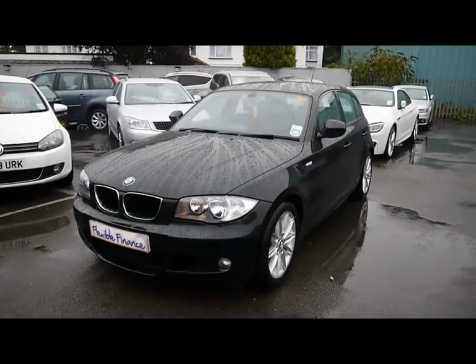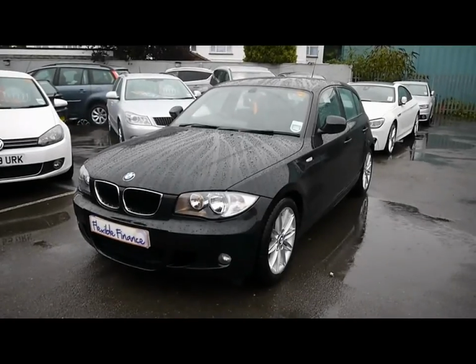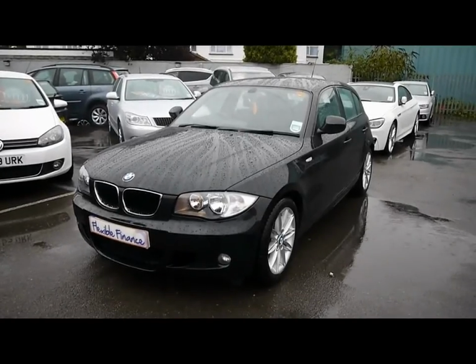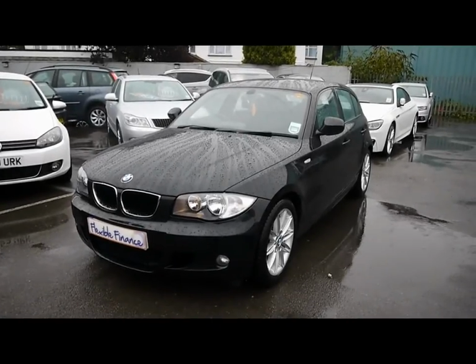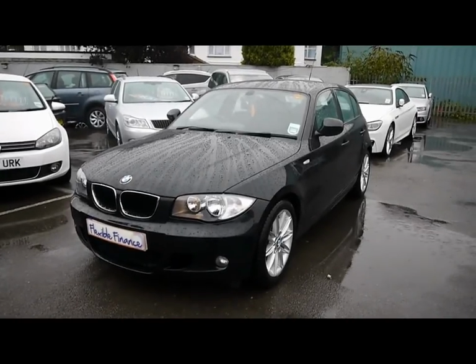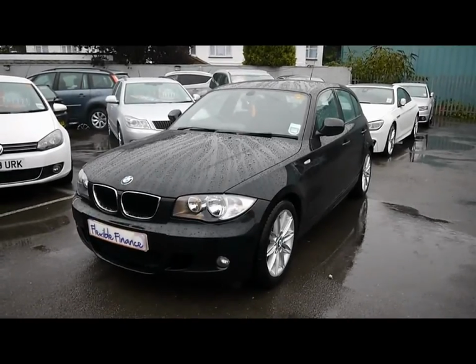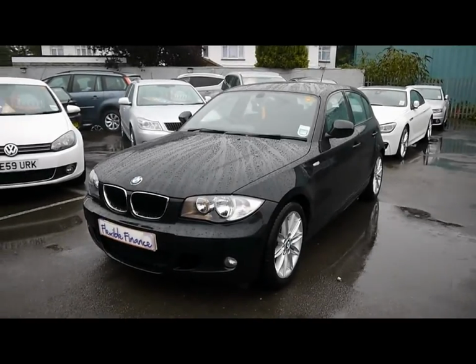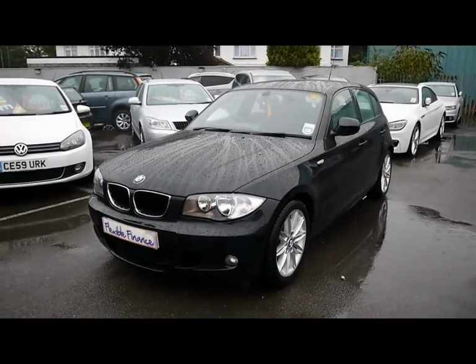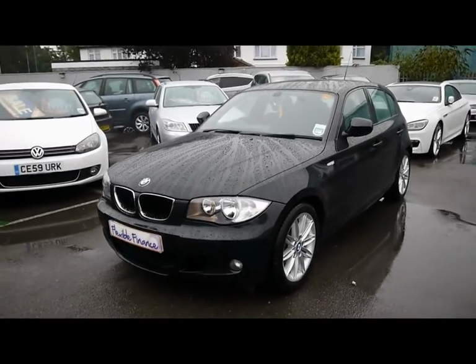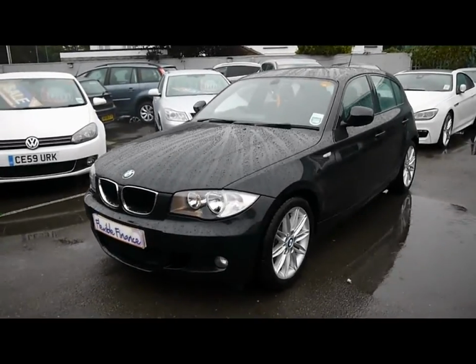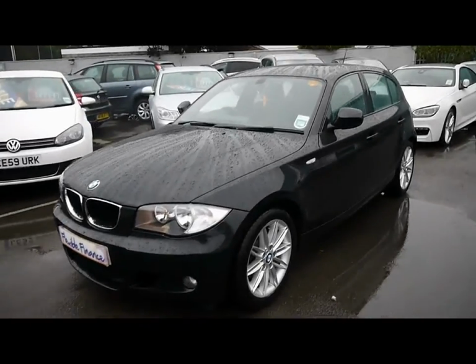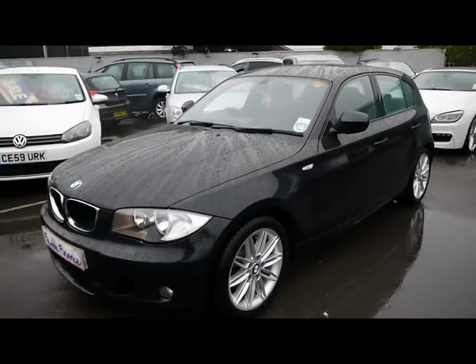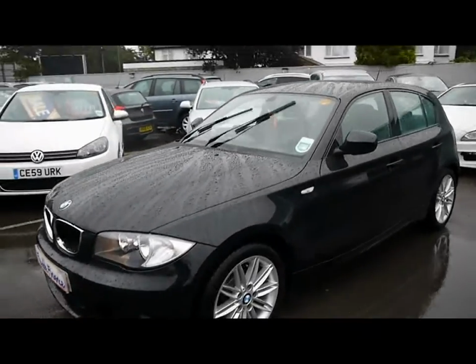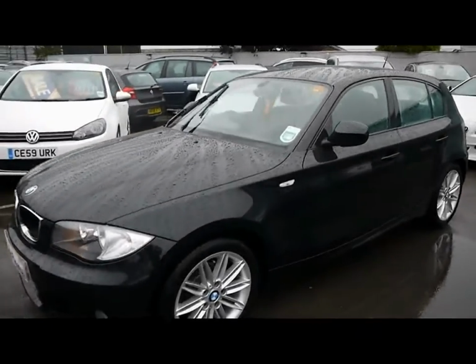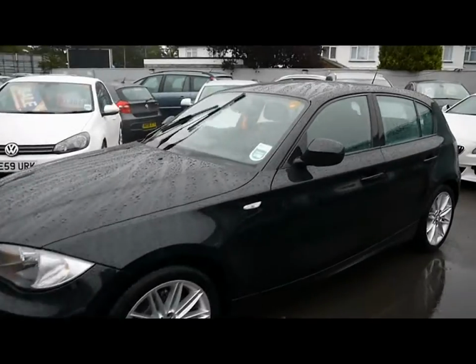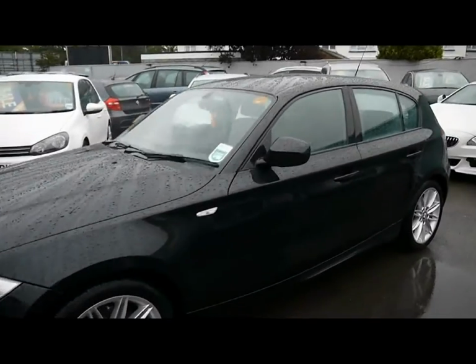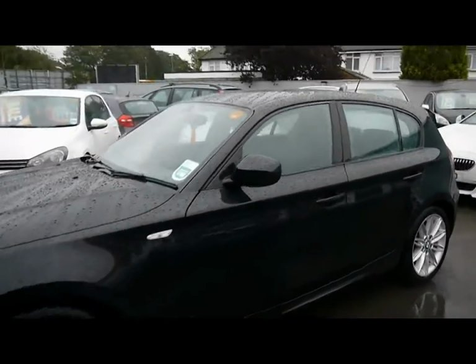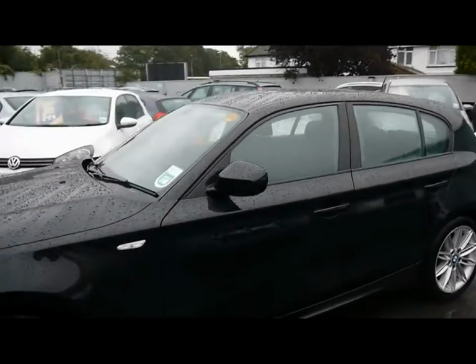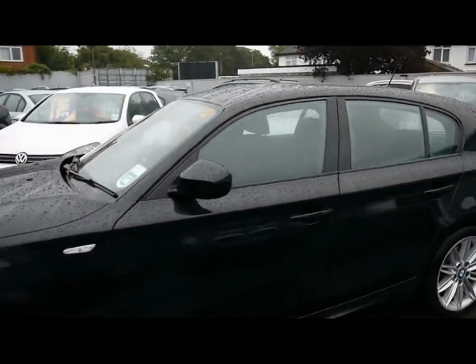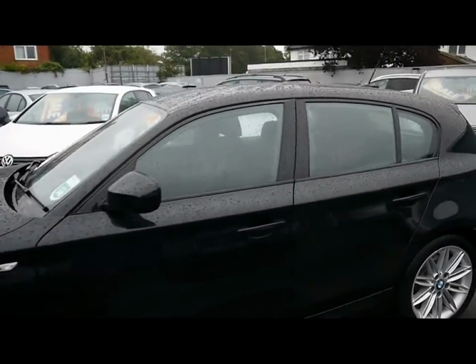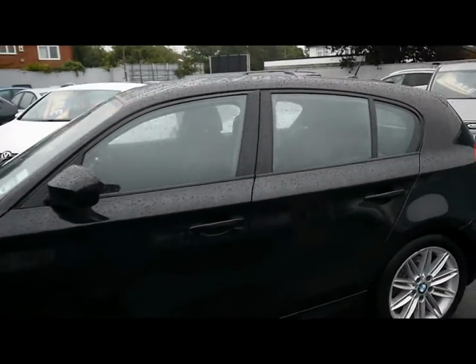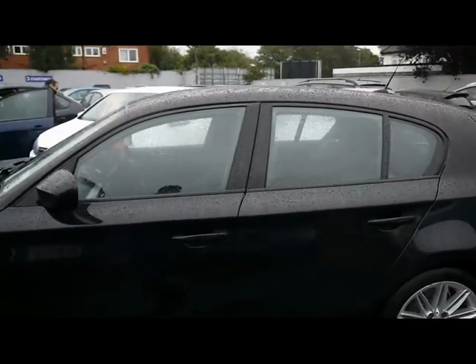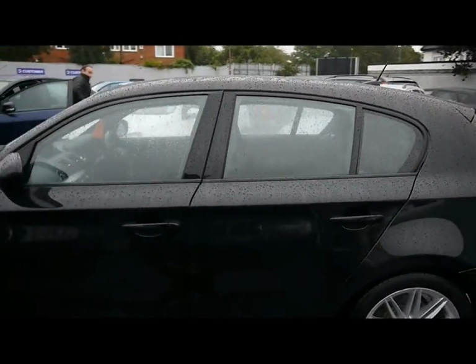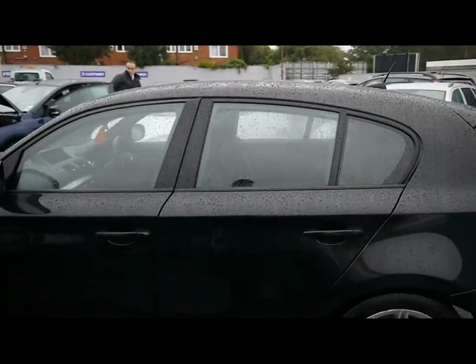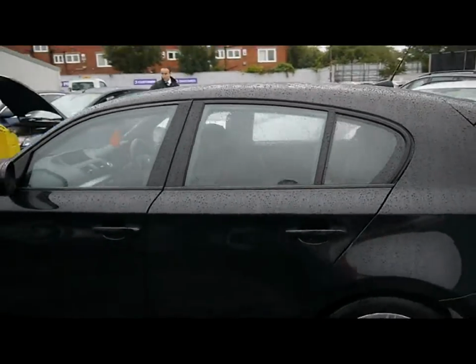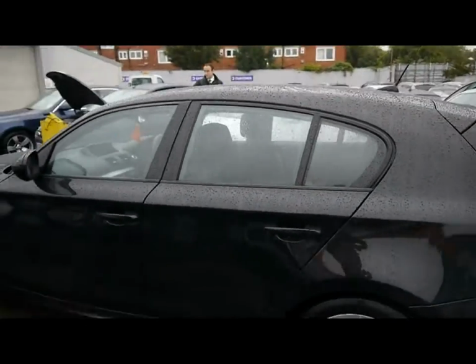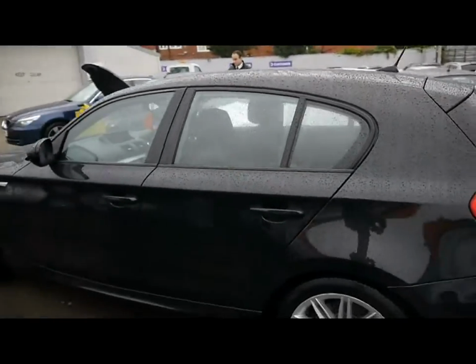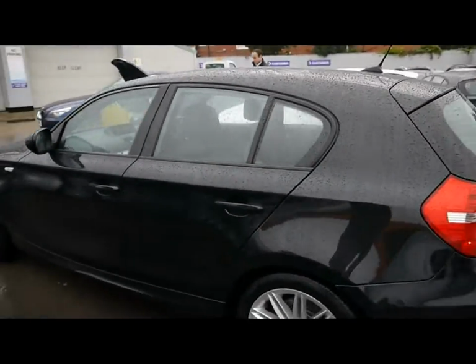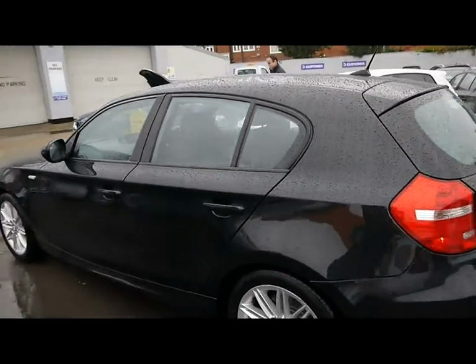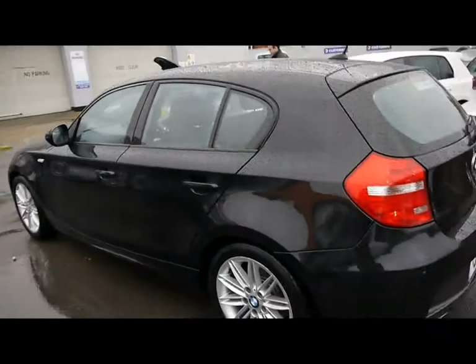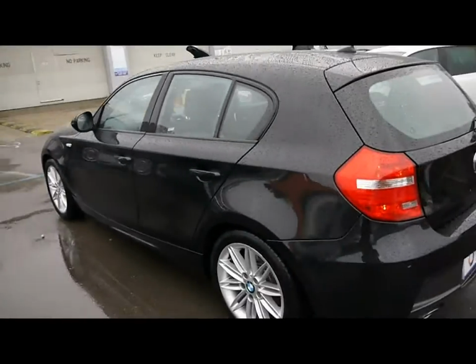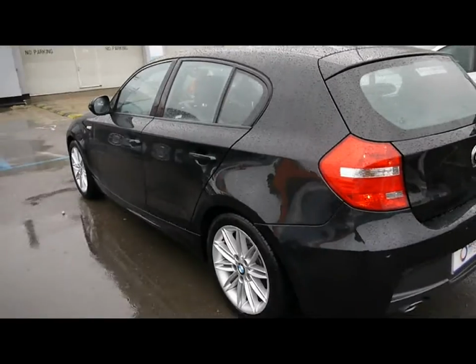Welcome to Imperial Cars. We have a 2010 BMW 118D M Sport 5 door. I'm going to take you for a quick tour around the car to highlight some features and to give you a good idea of the condition as well.